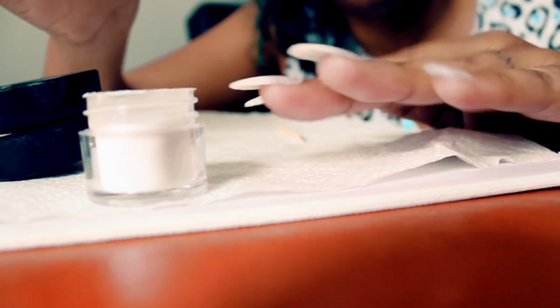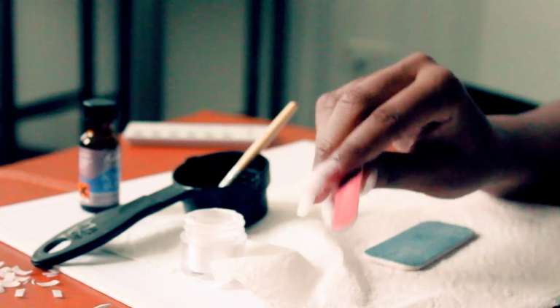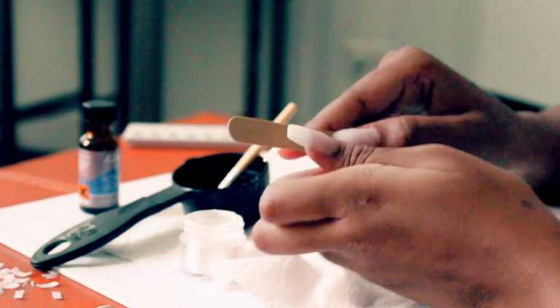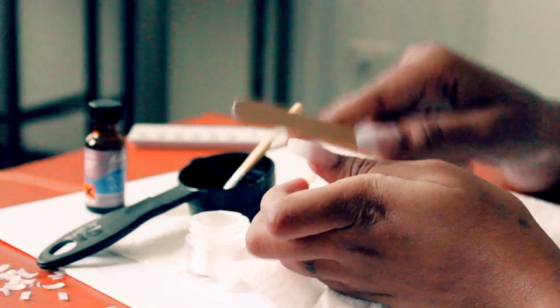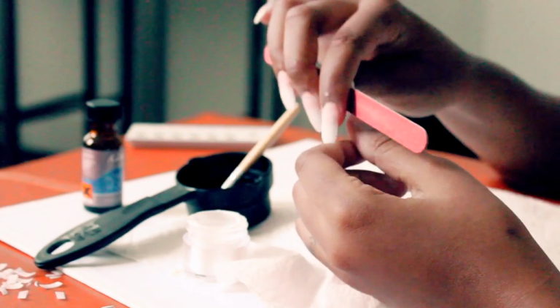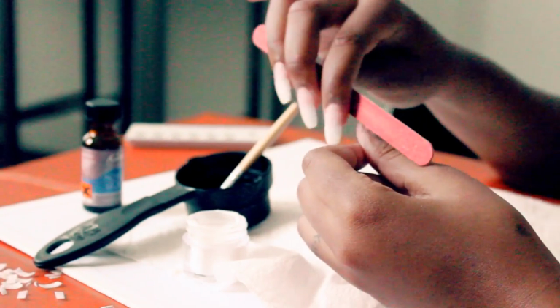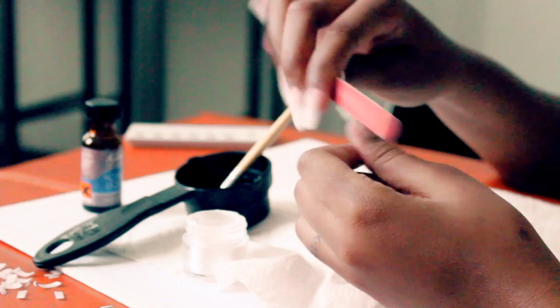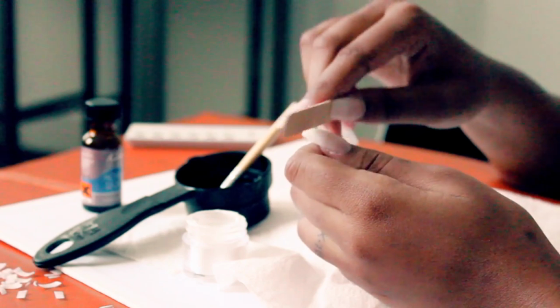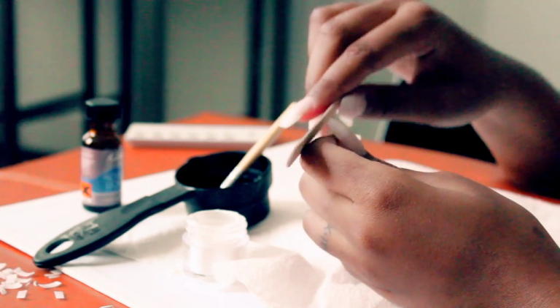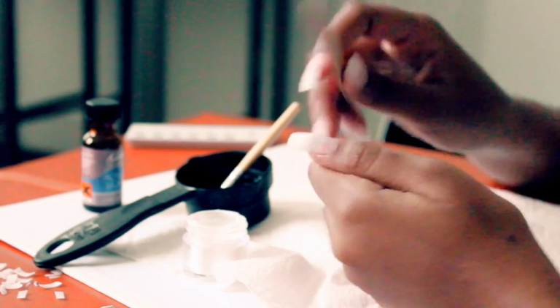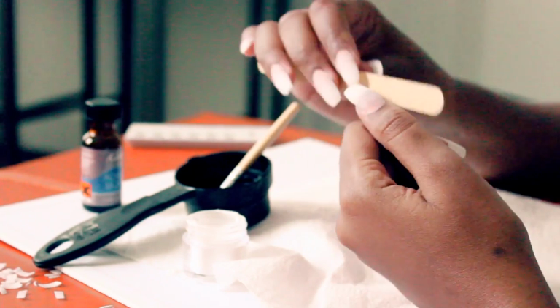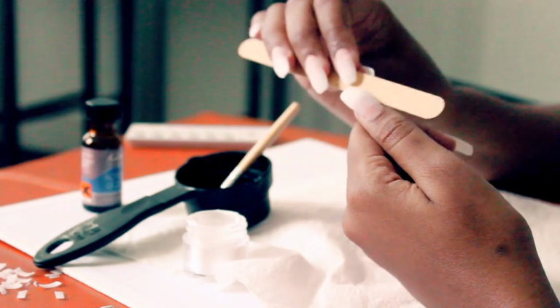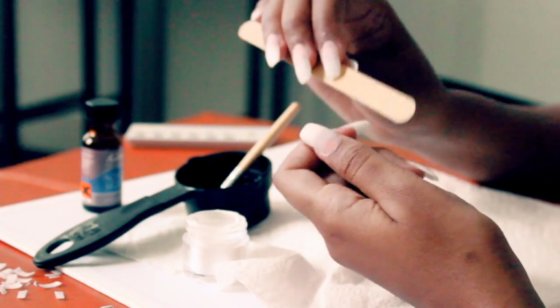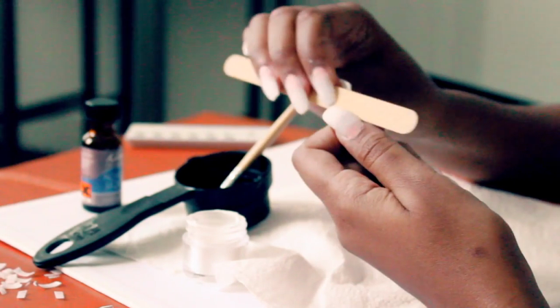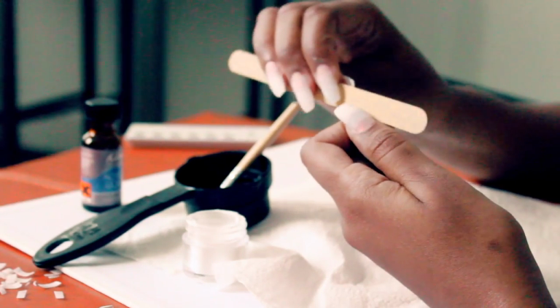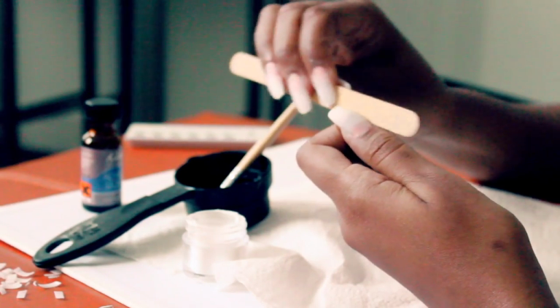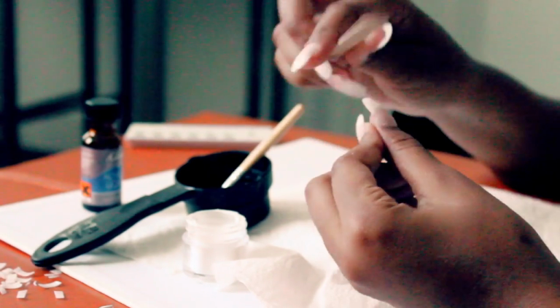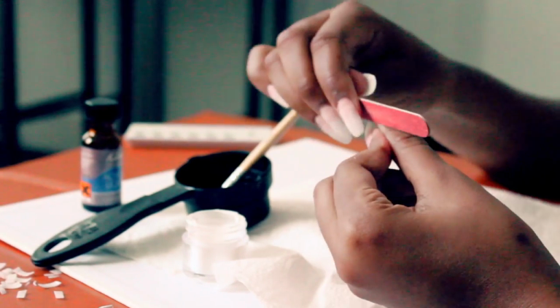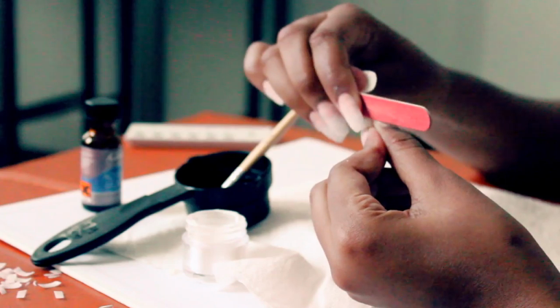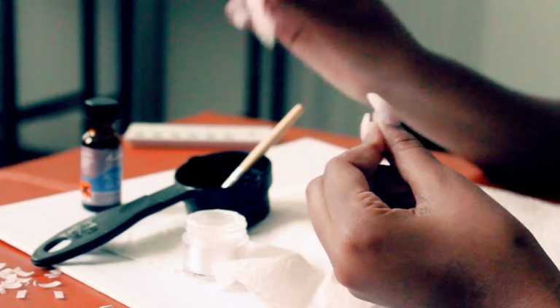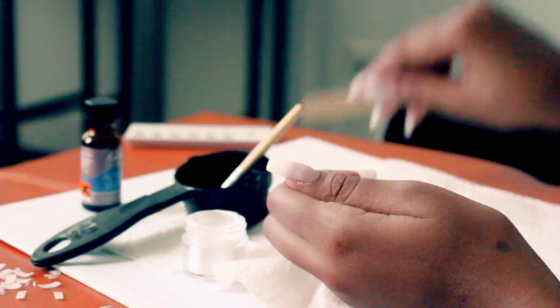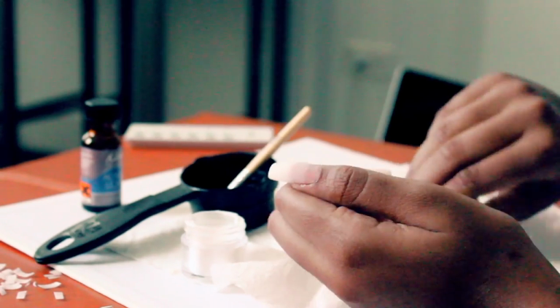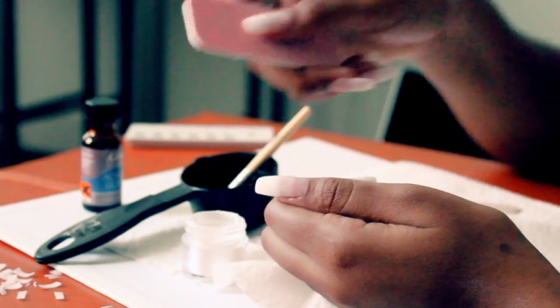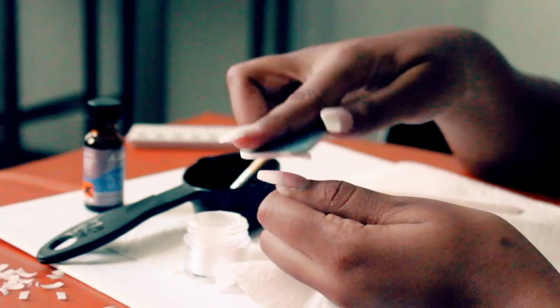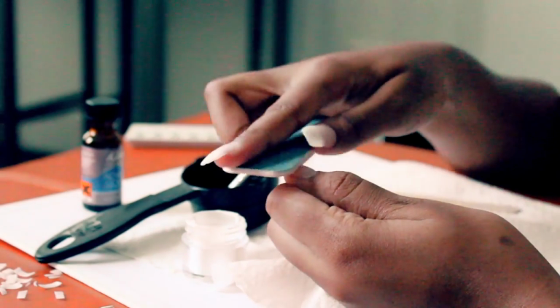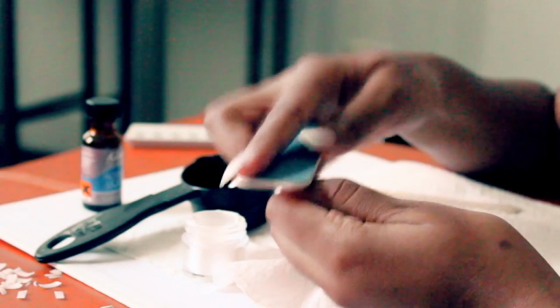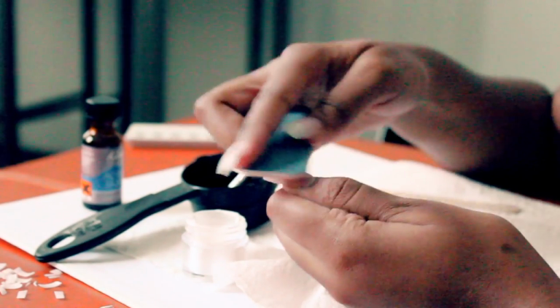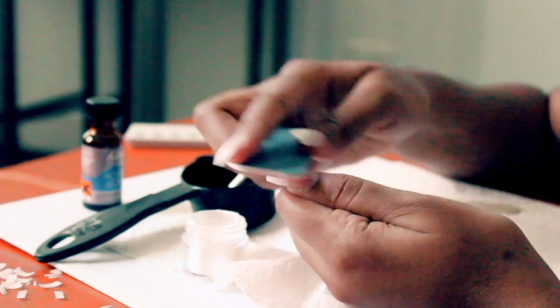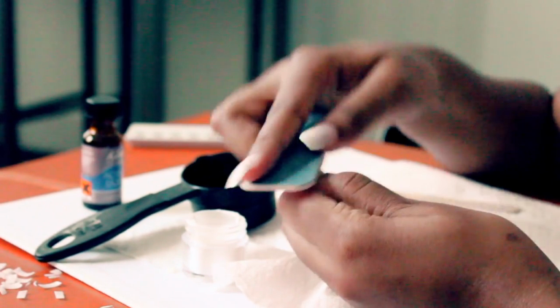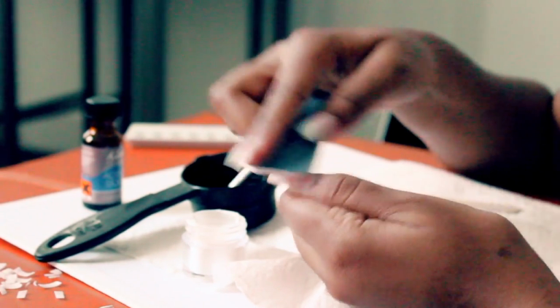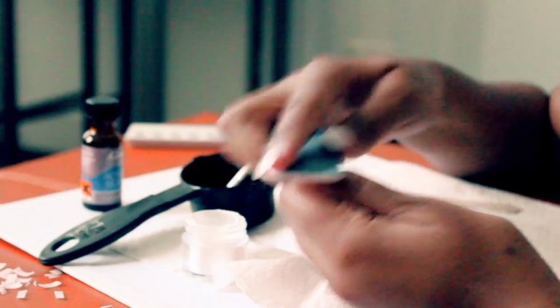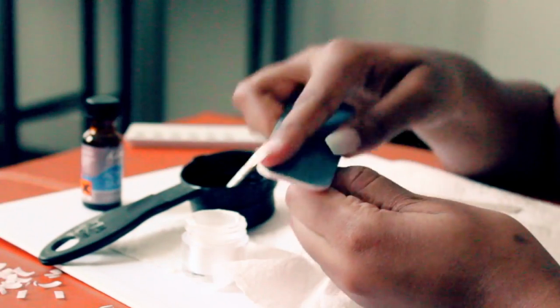So after about 10 minutes the acrylic should have set and completely dried. Tap on your nail just to make sure it makes a clicking noise — that'll mean it's completely dry, and you can start shaping and buffing your nails one more time before you apply the paint.